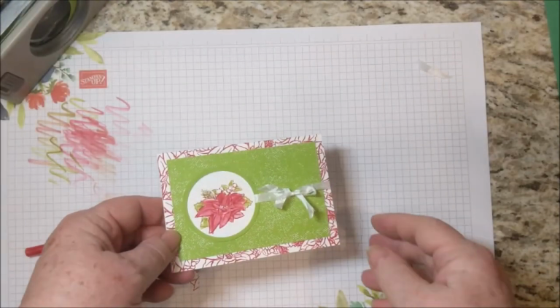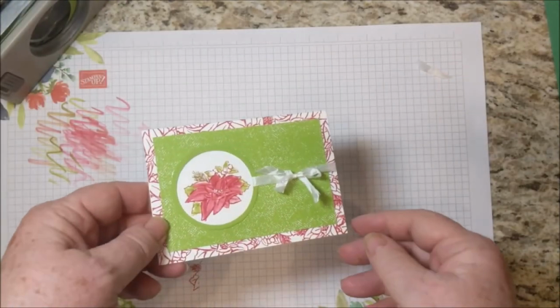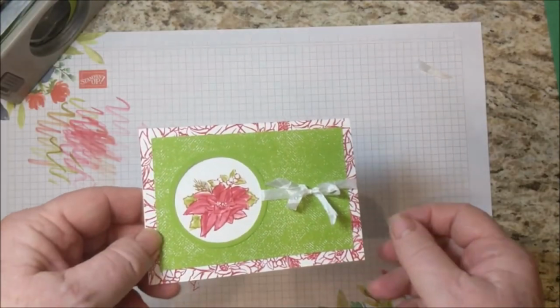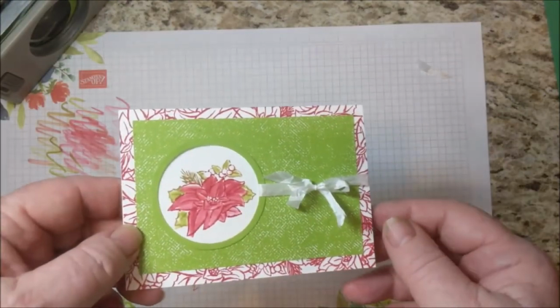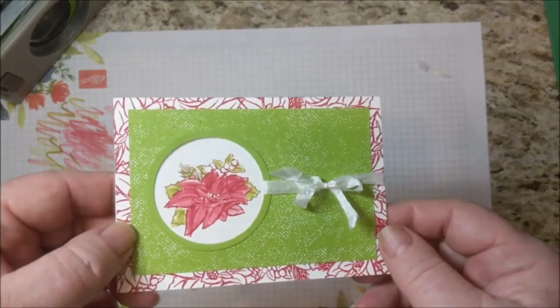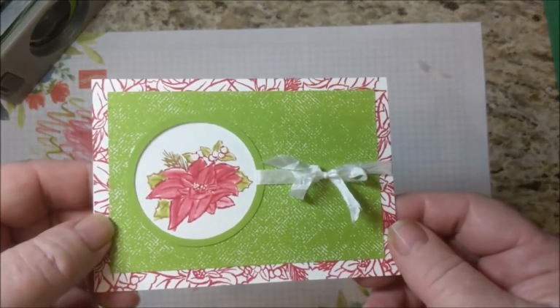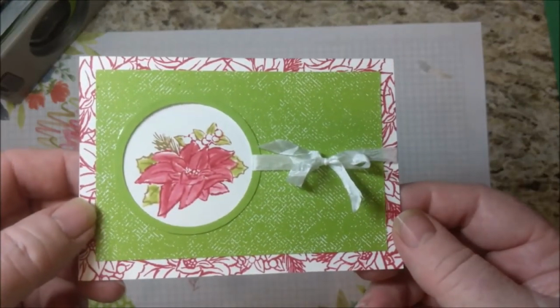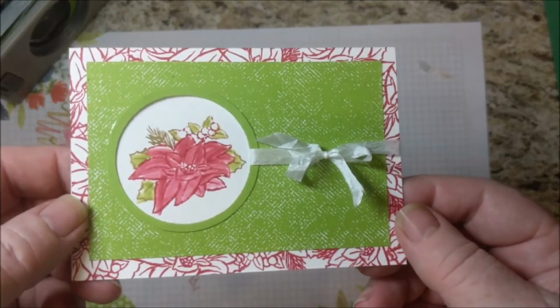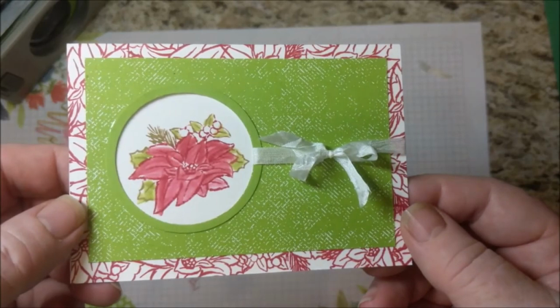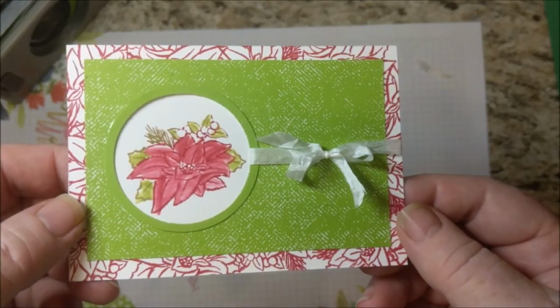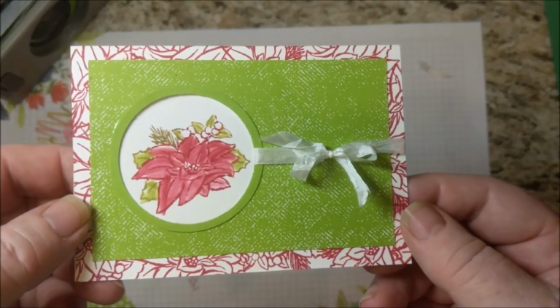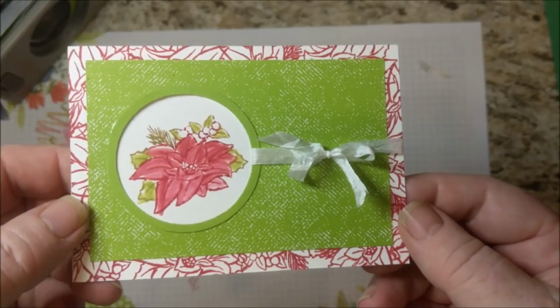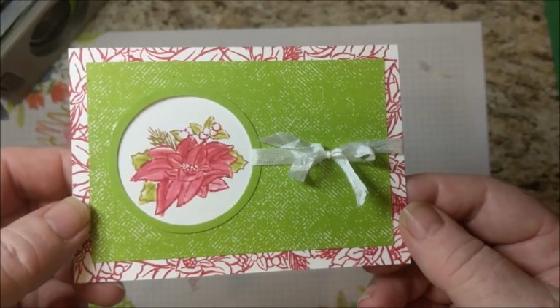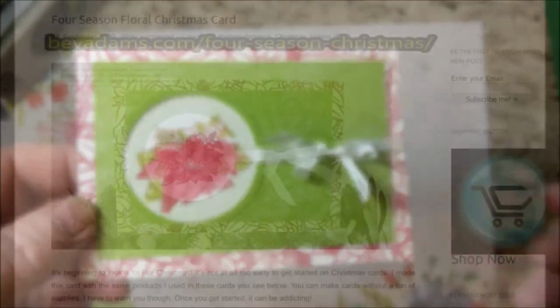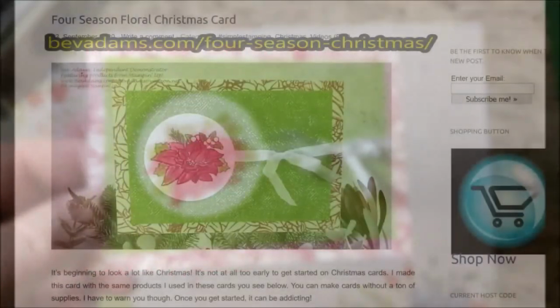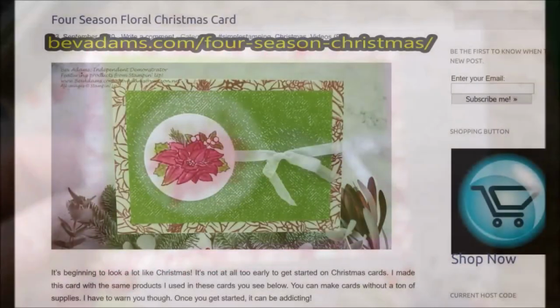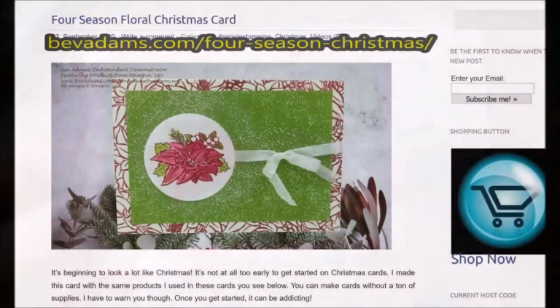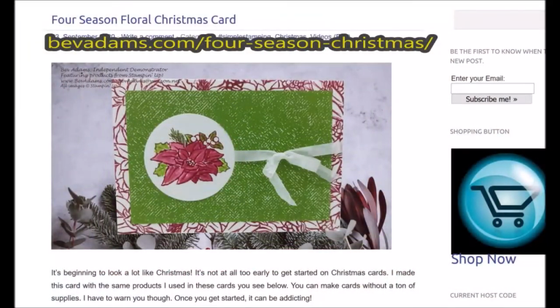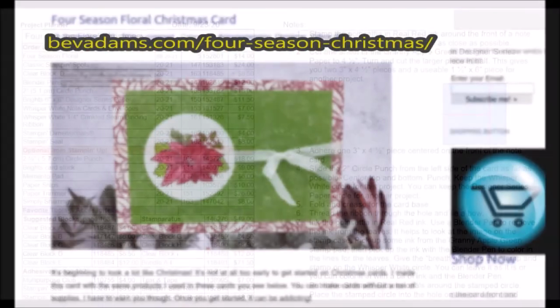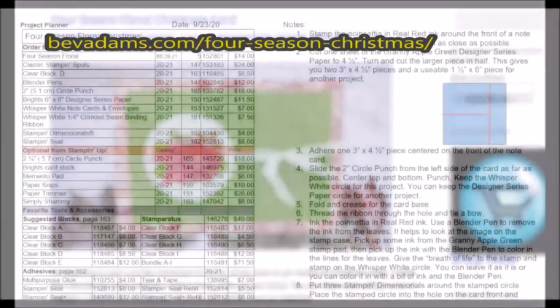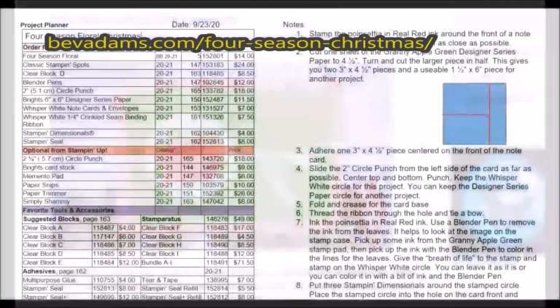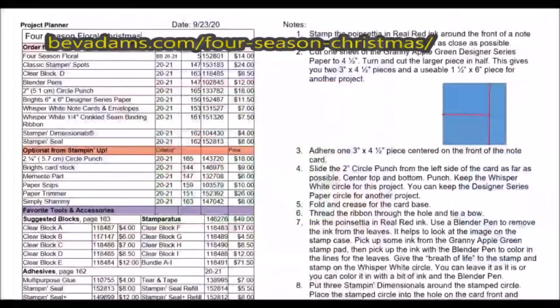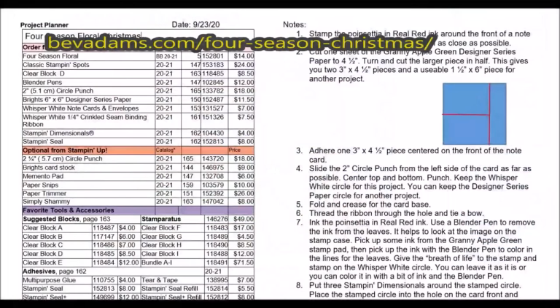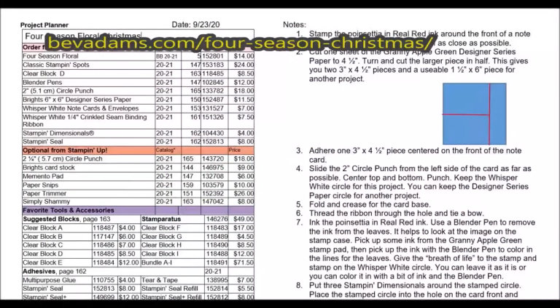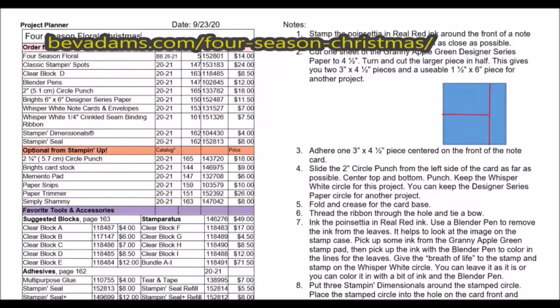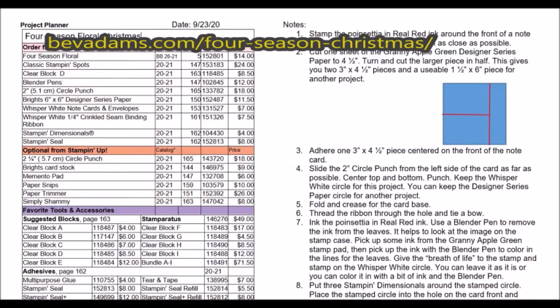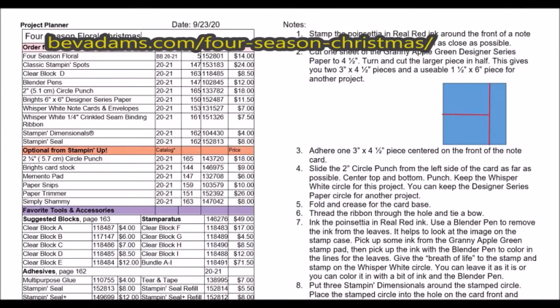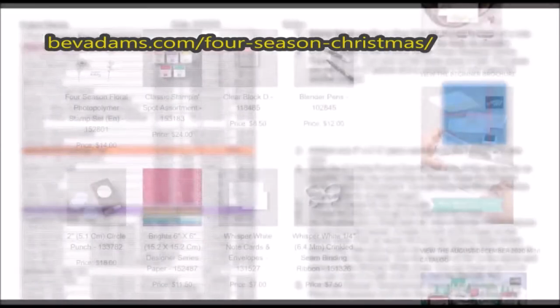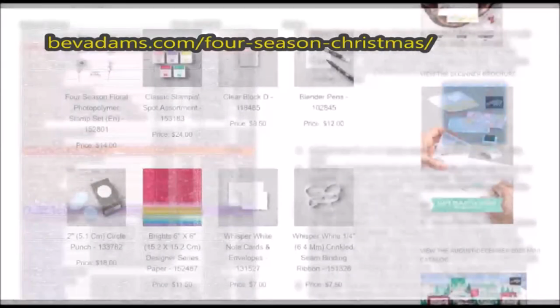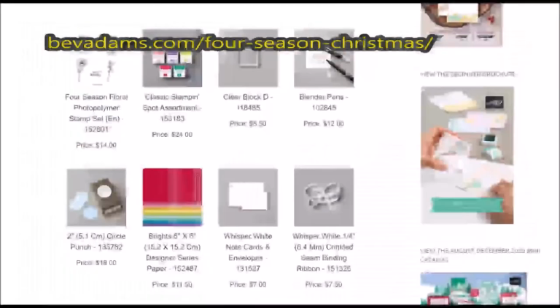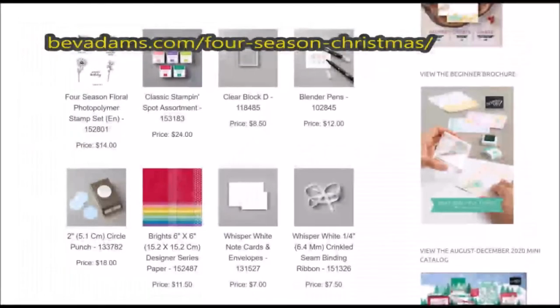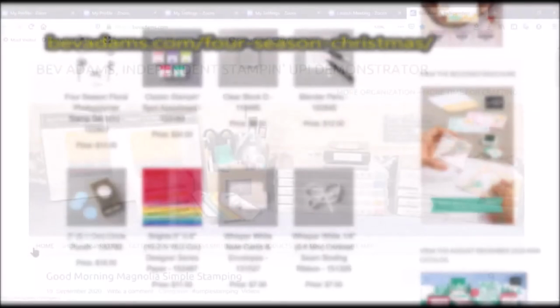And there you go. Here is the web address for this project where you'll find the free detailed directions and links for the products I used.